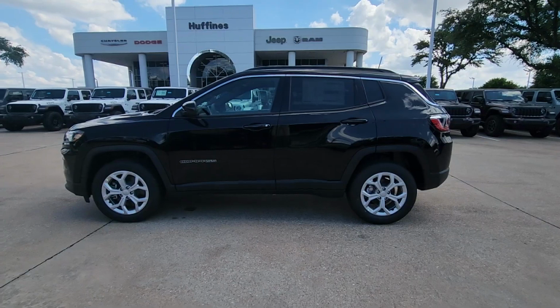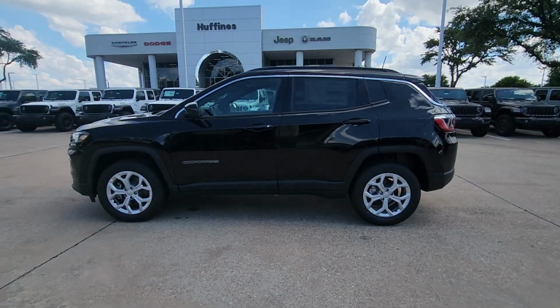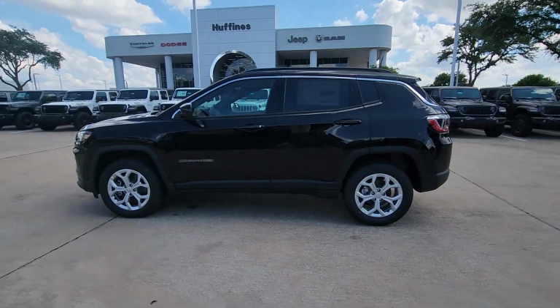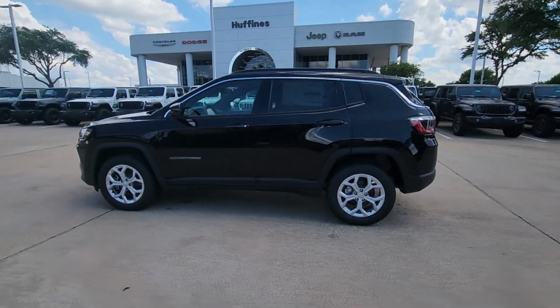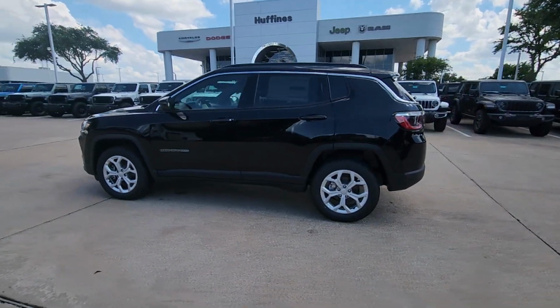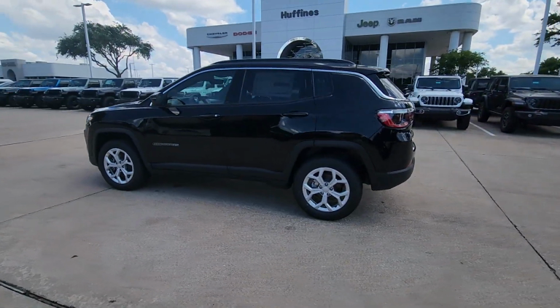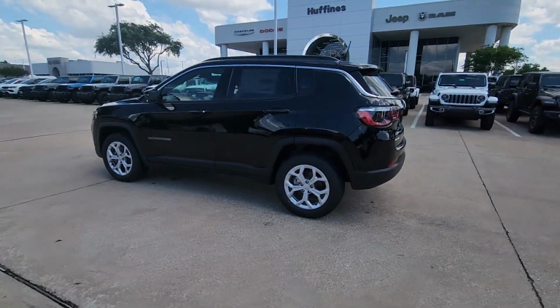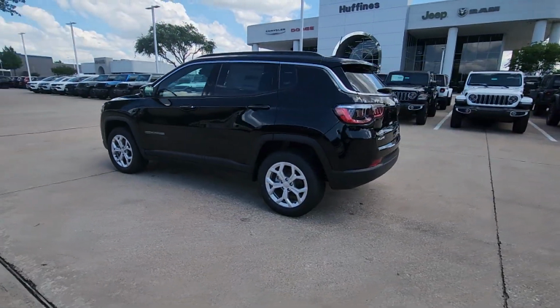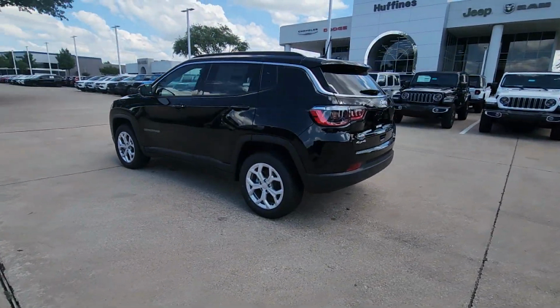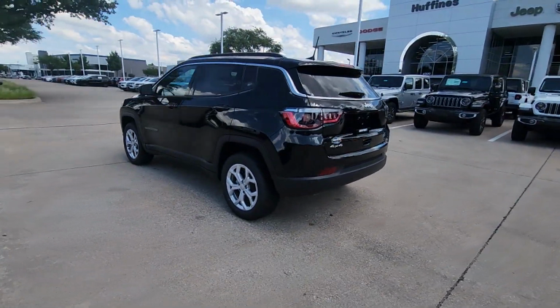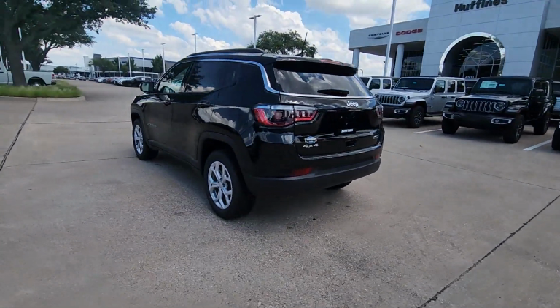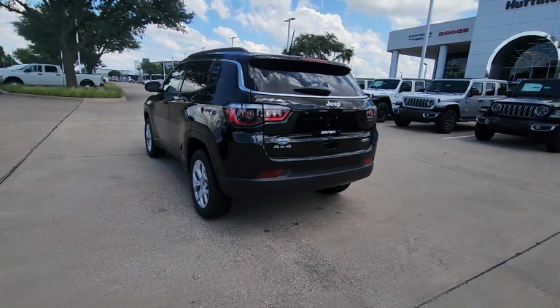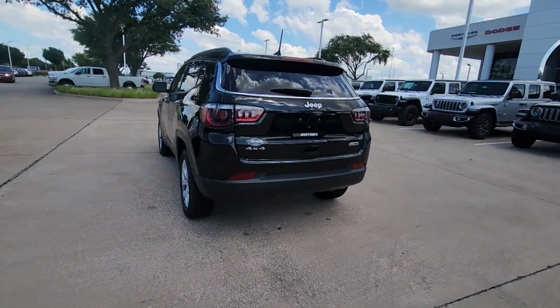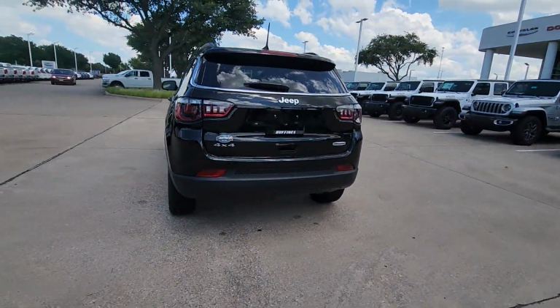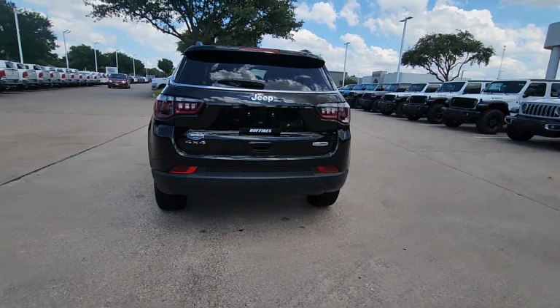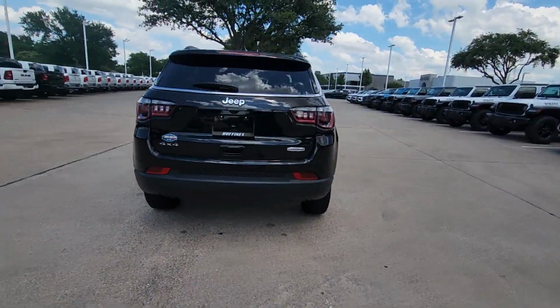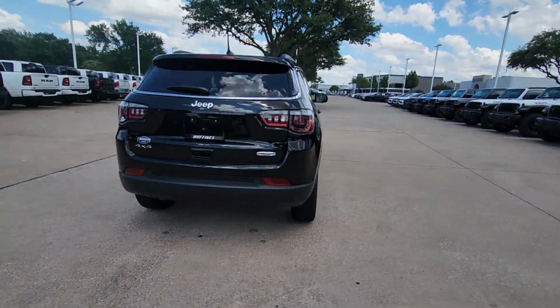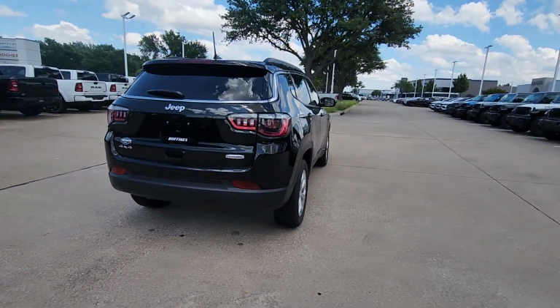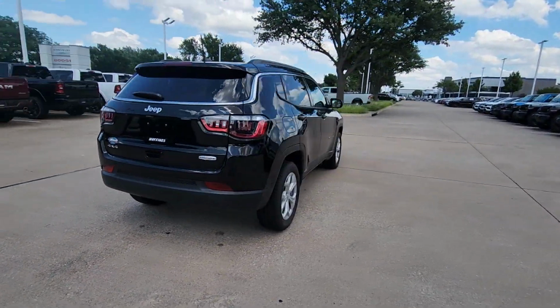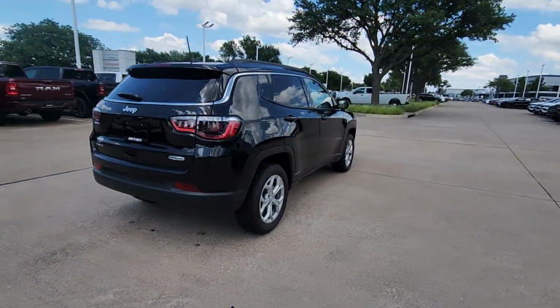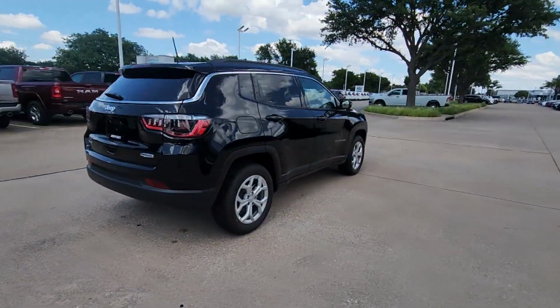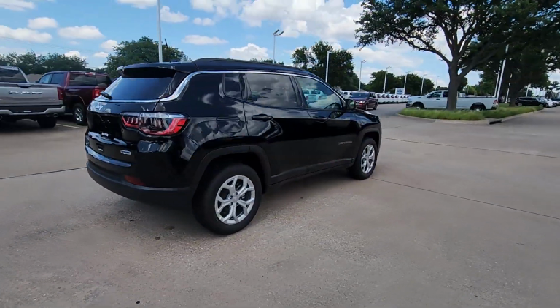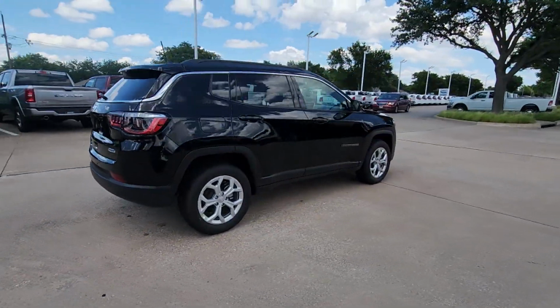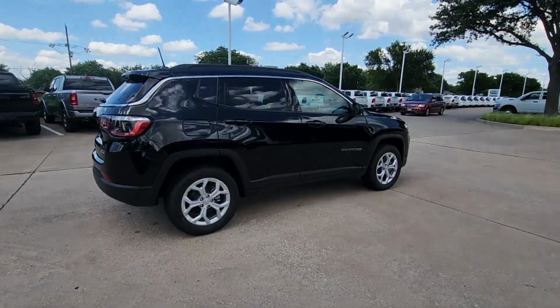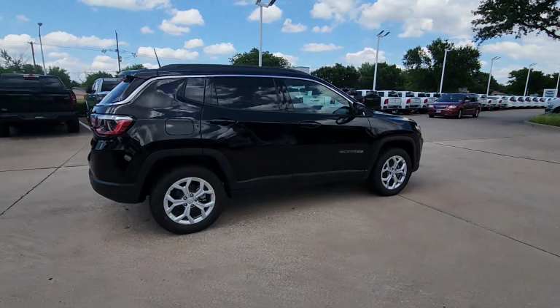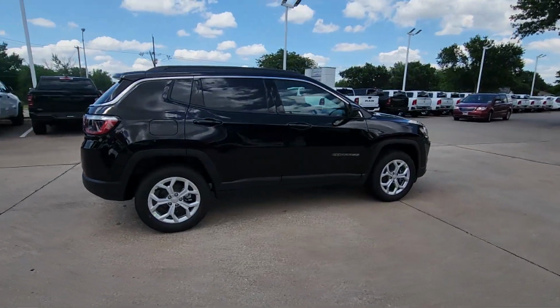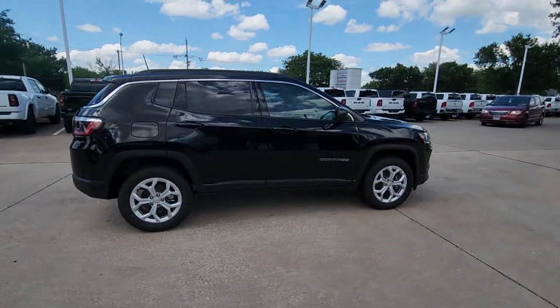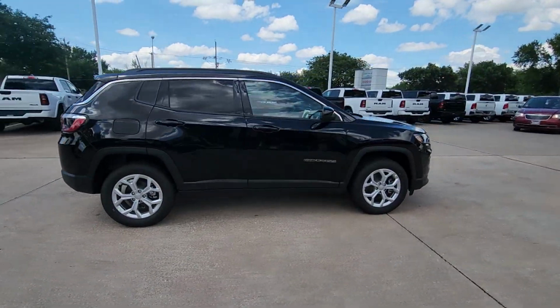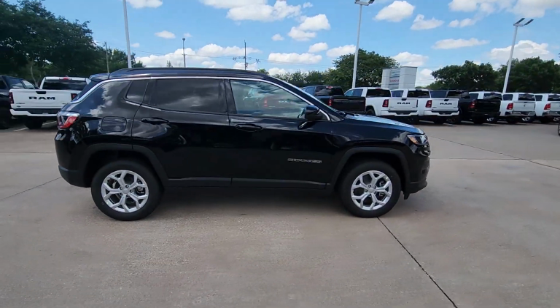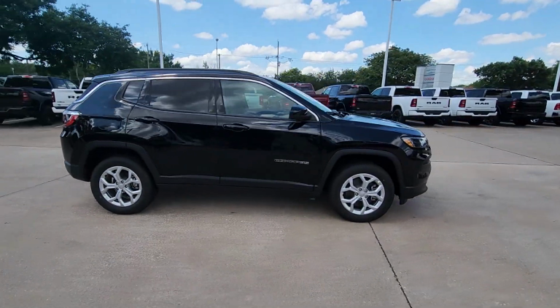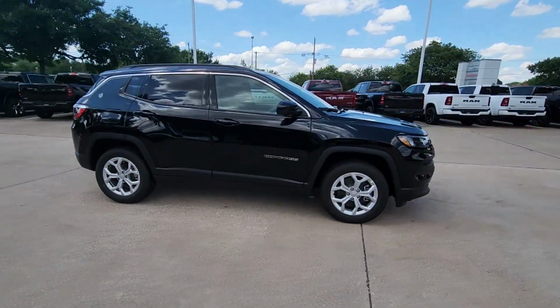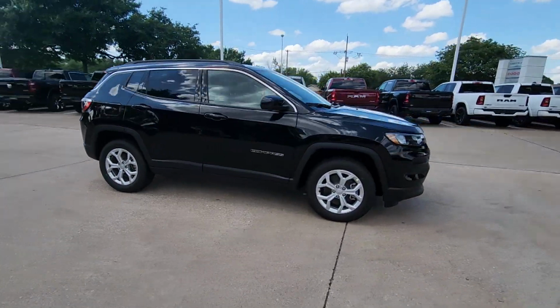Get into the 2024 Jeep Compass. Enjoy the adventure with confidence in the Compass. It offers the perfect blend of SUV versatility and state-of-the-art safety technology.